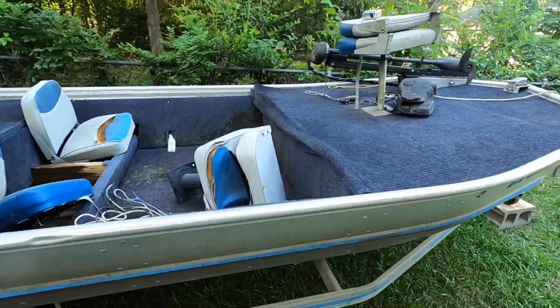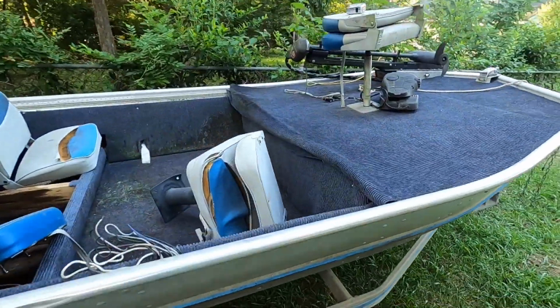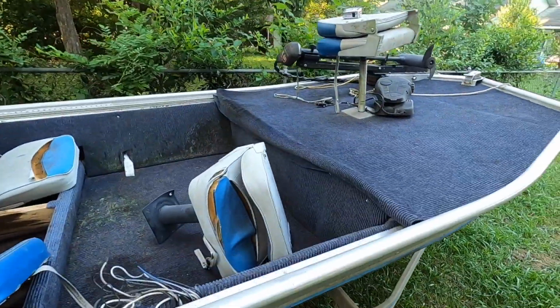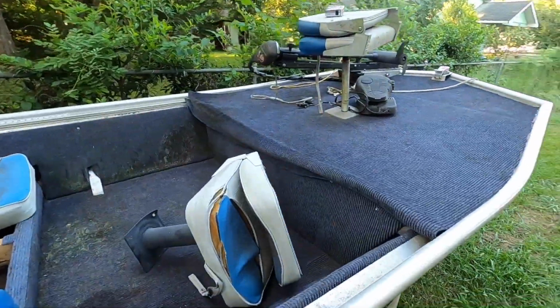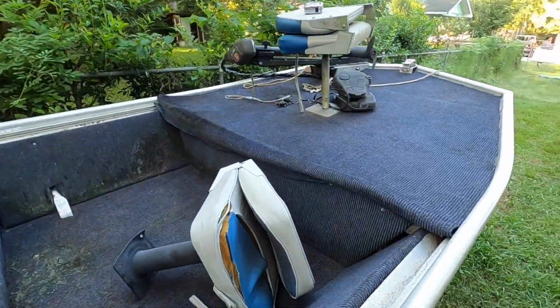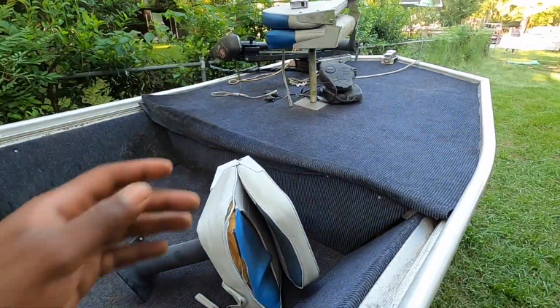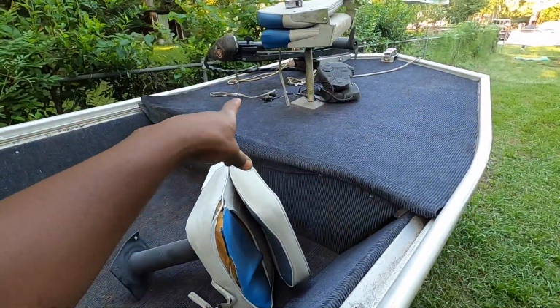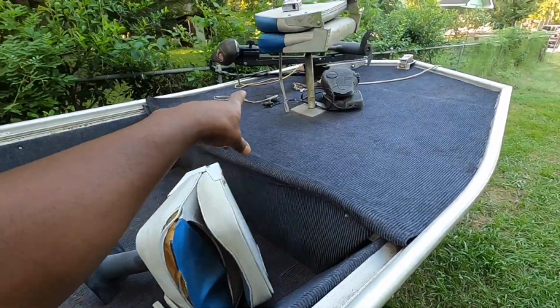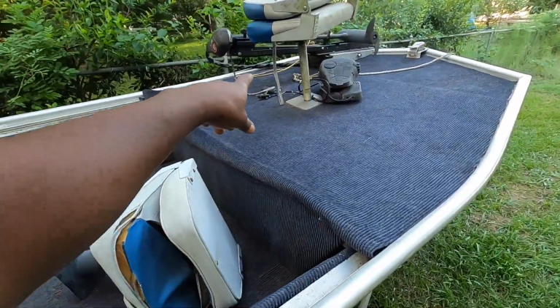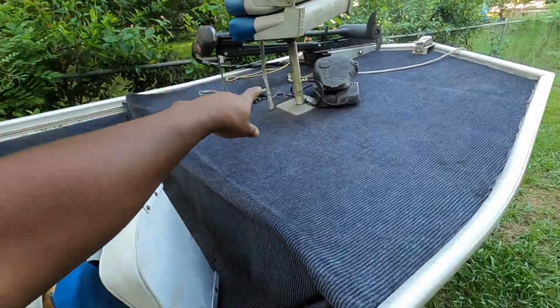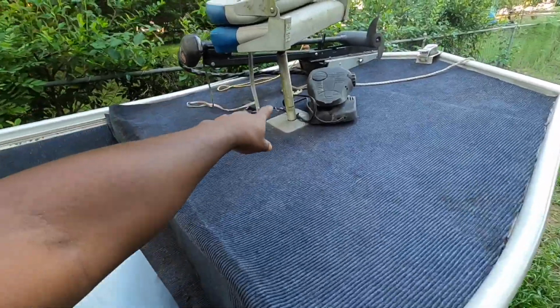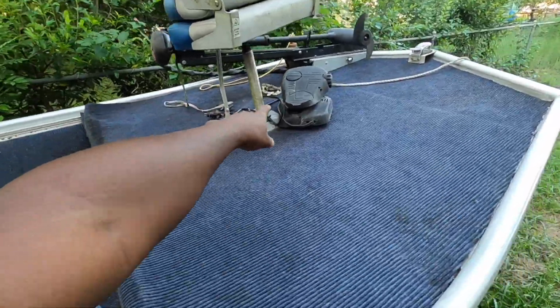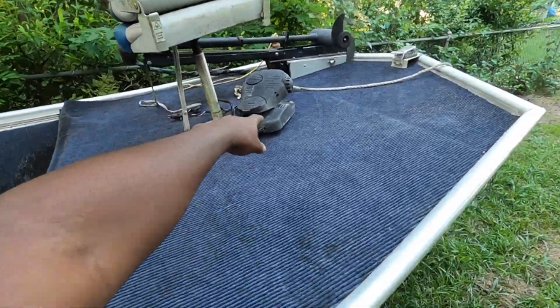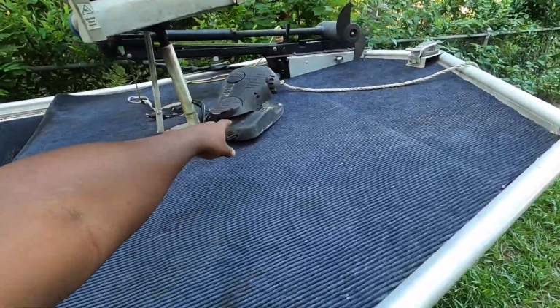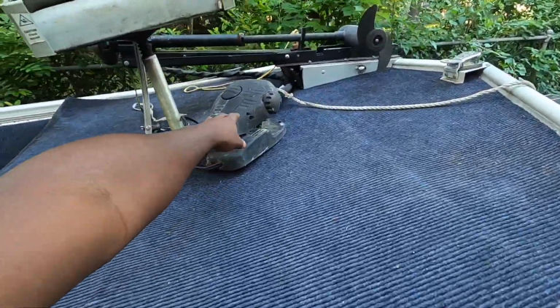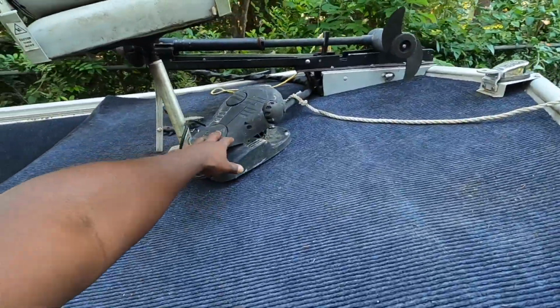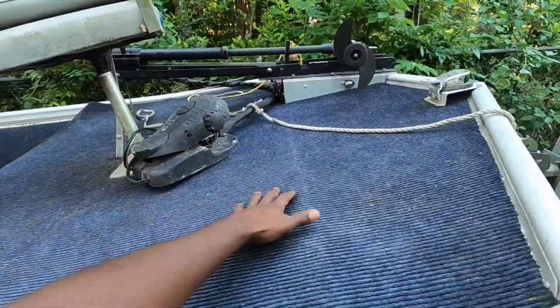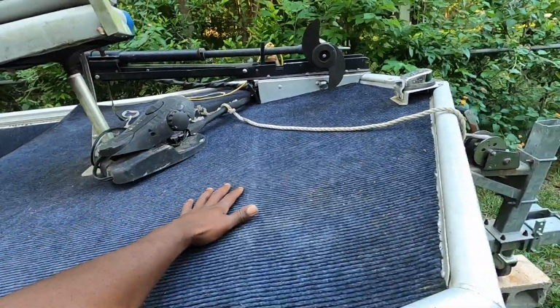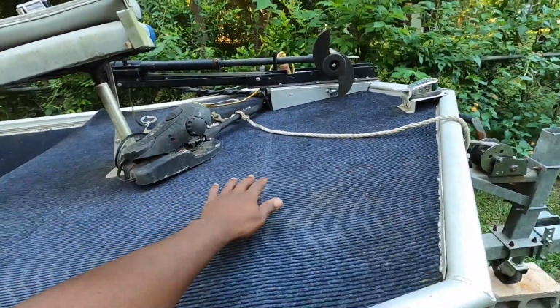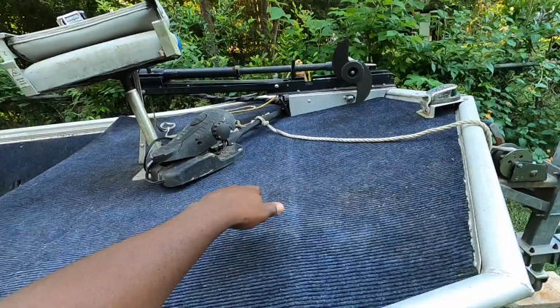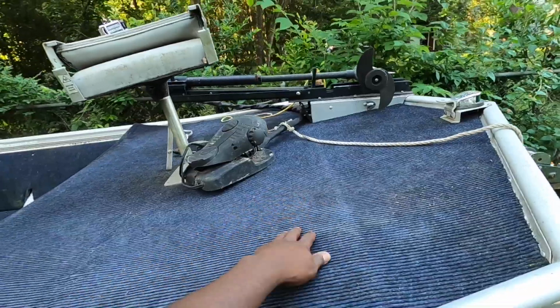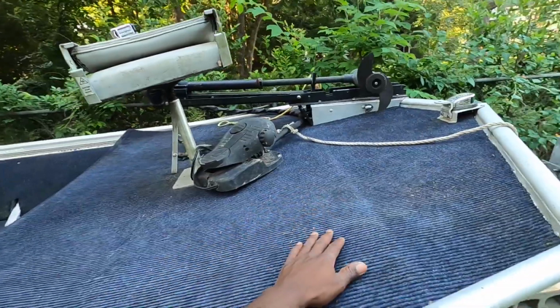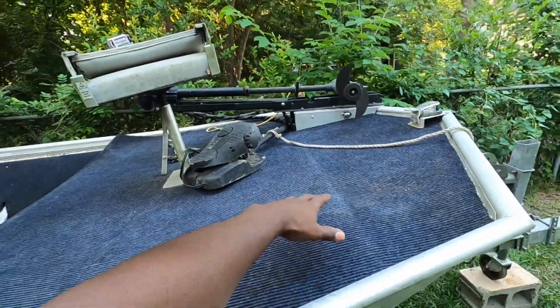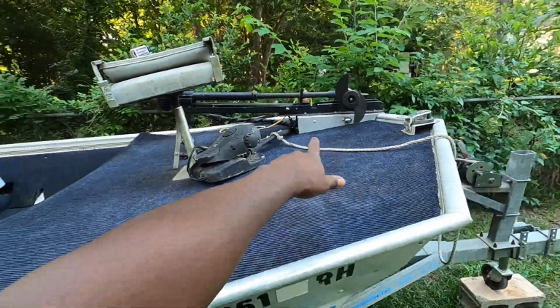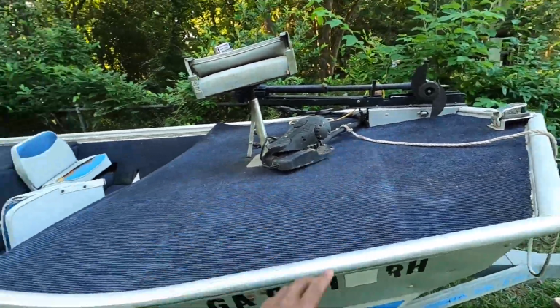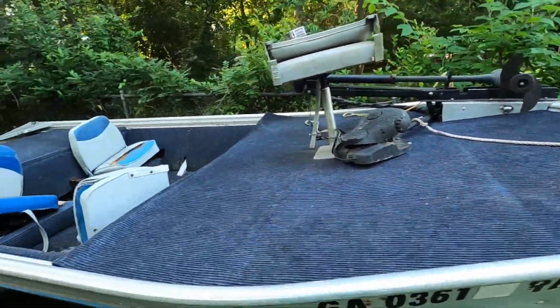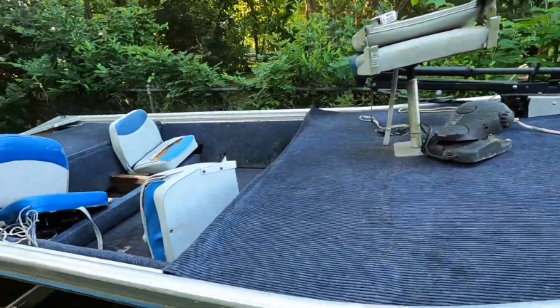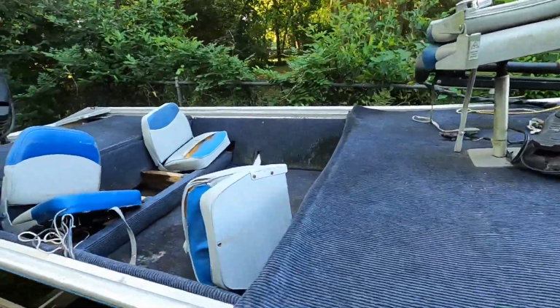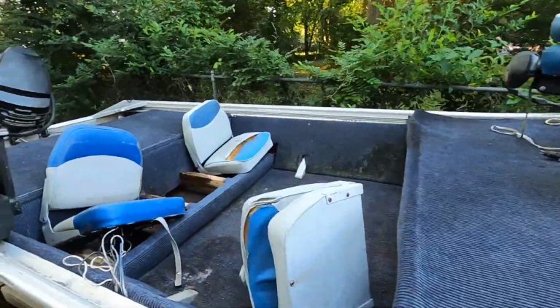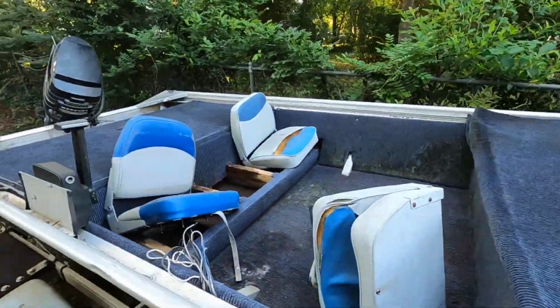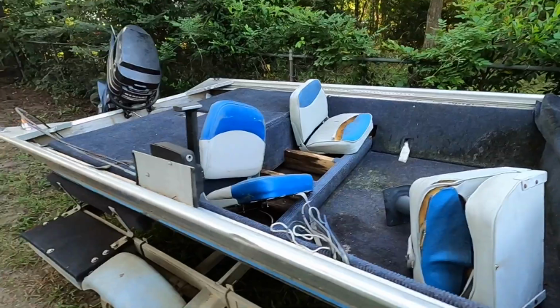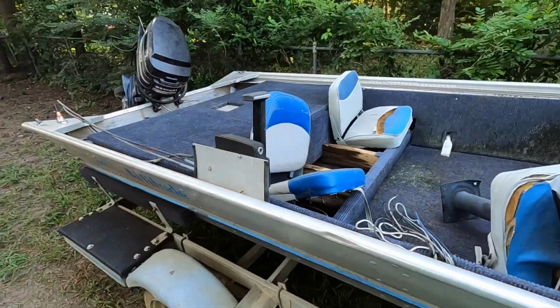I forgot to note that the trailer motor also came with the boat. We might need to do a little maintenance on it here and there — I think it's some wiring issues. But my cousin said that it worked last time he used this boat, which was not even a year ago.